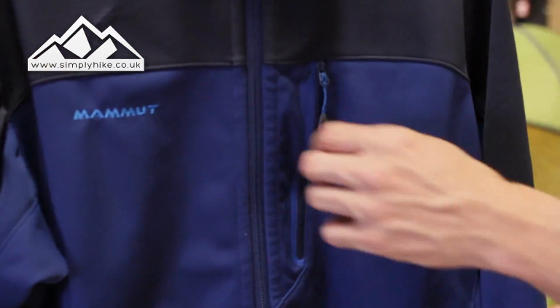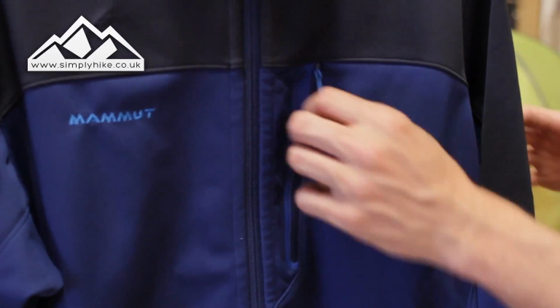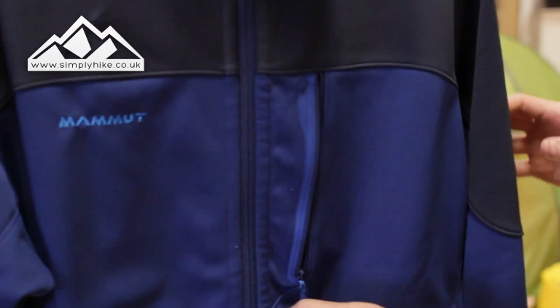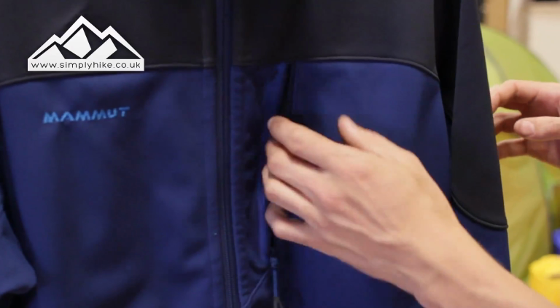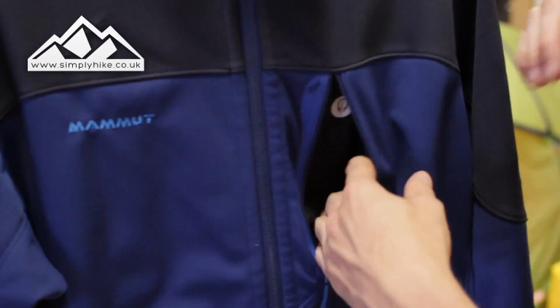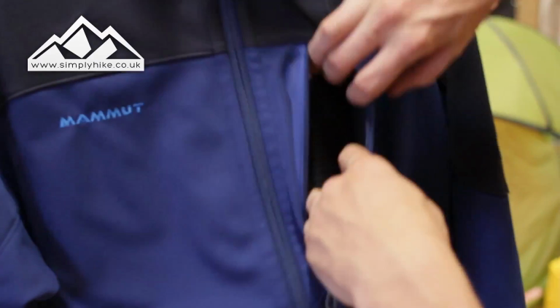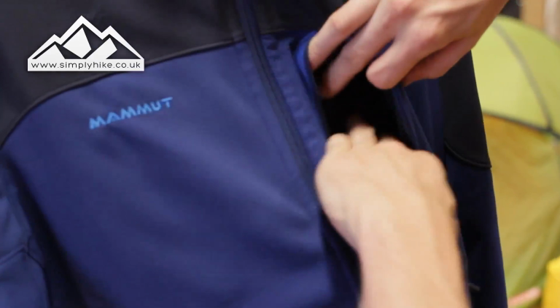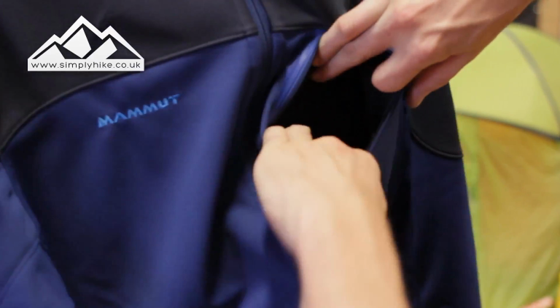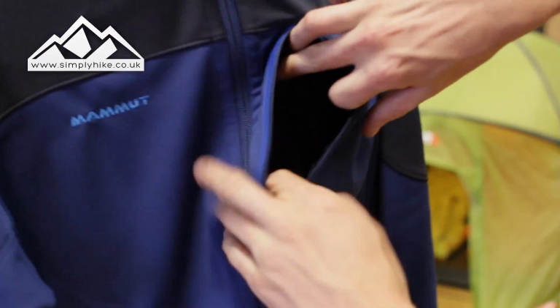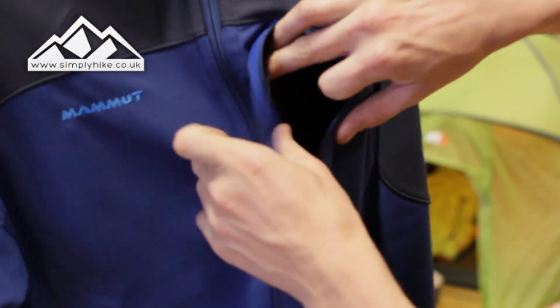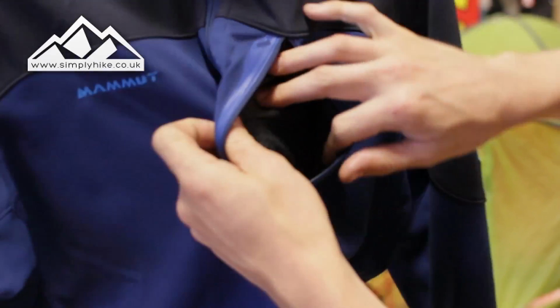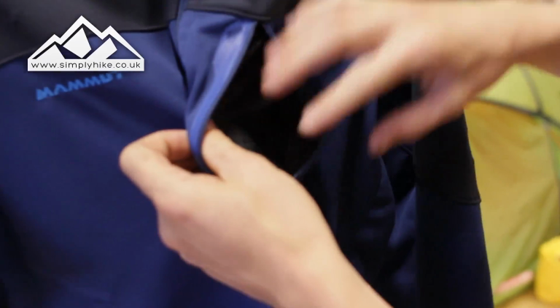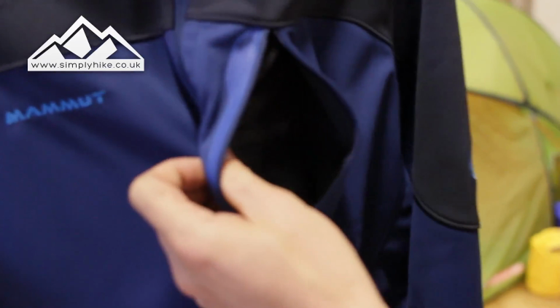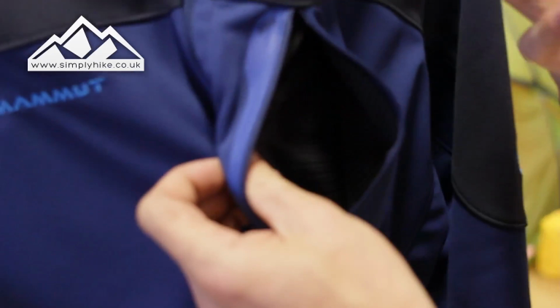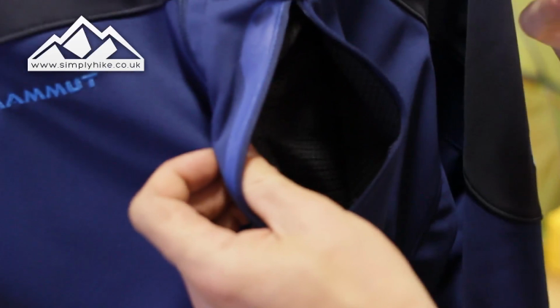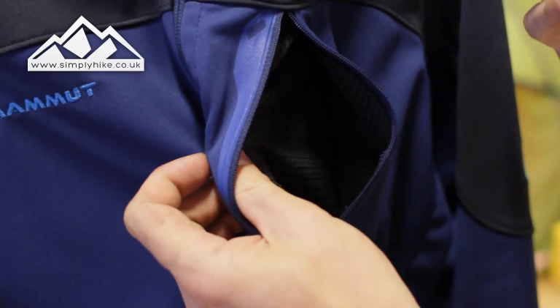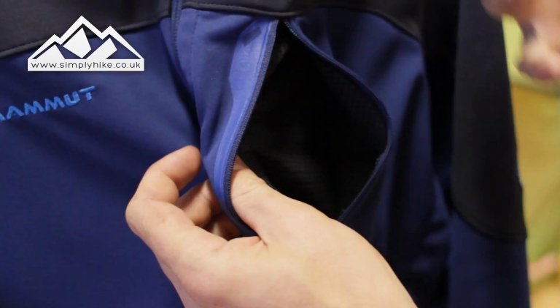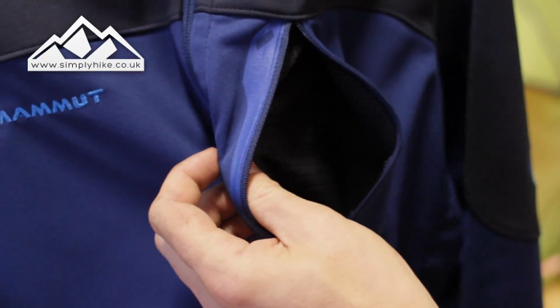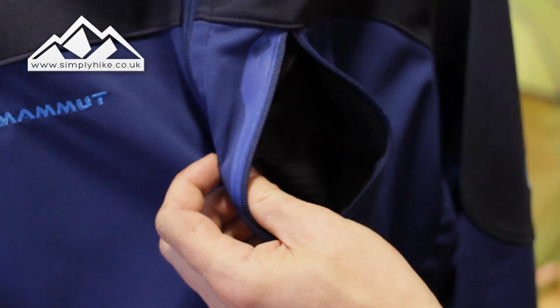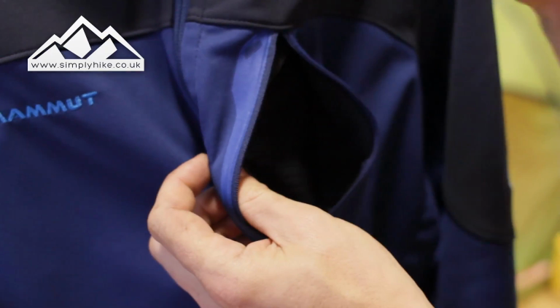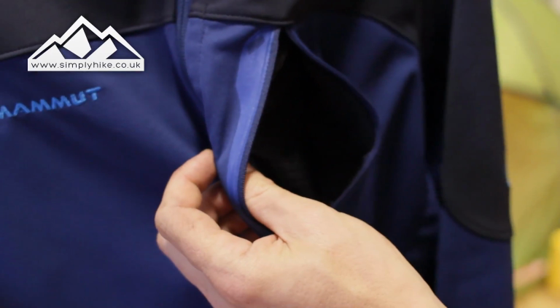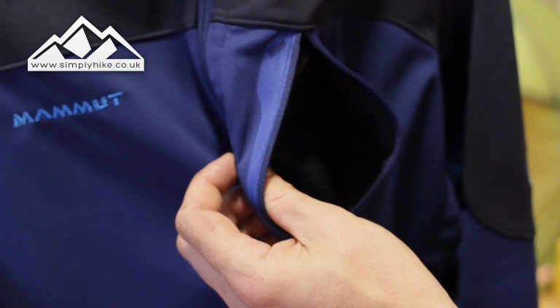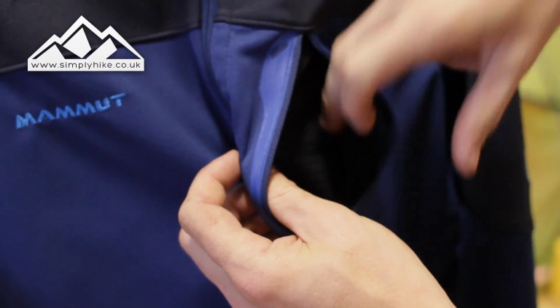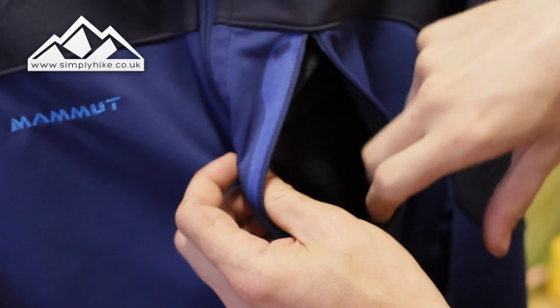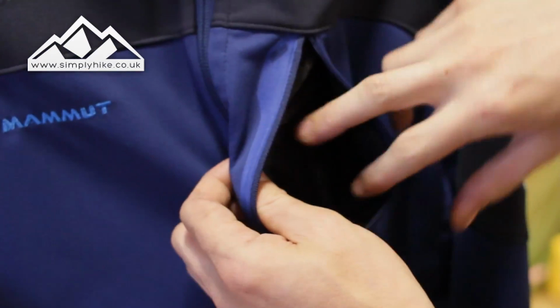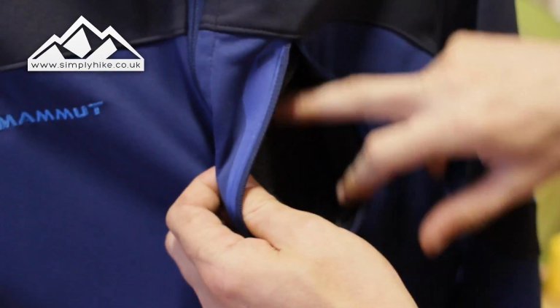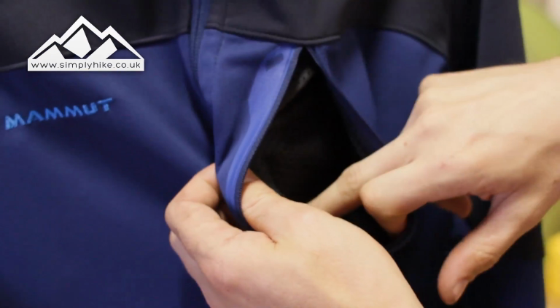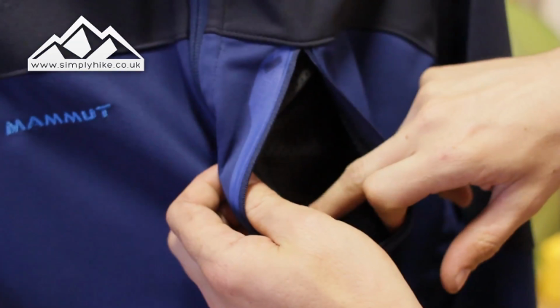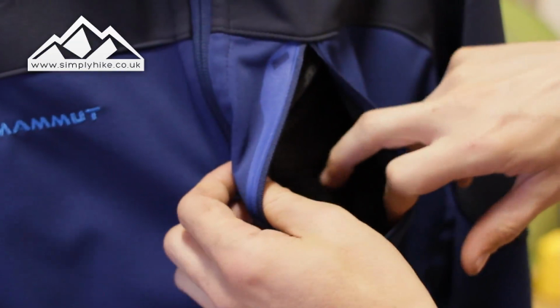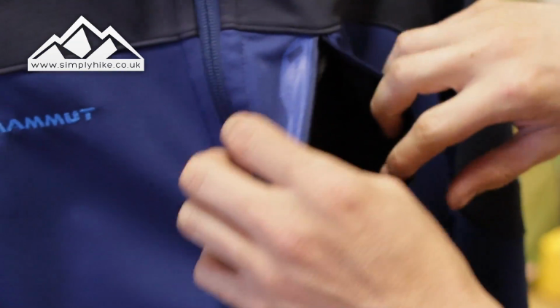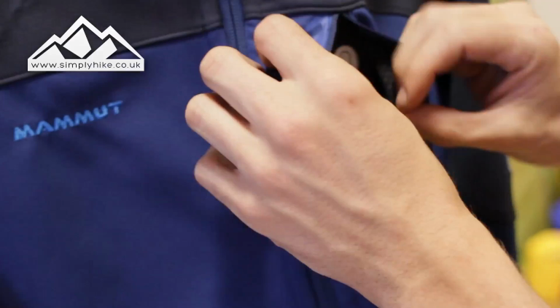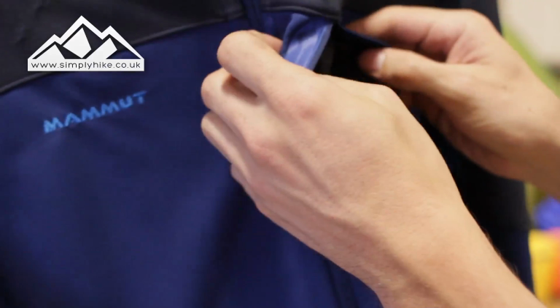This chest pocket here is nice and spacious, and it's mesh as well, so the breathability factor is going to be really good — even though you've got the wind stopper membrane on the inside, you still have that breathability on there as well.